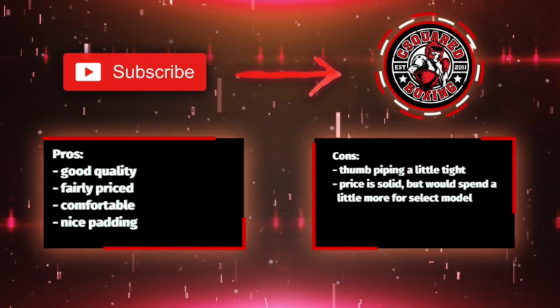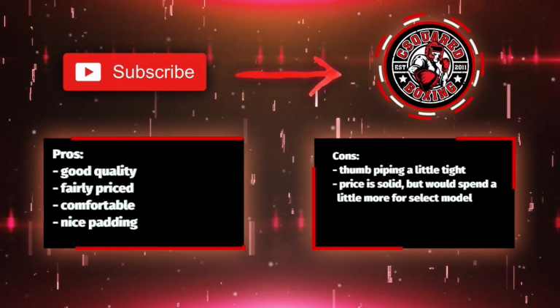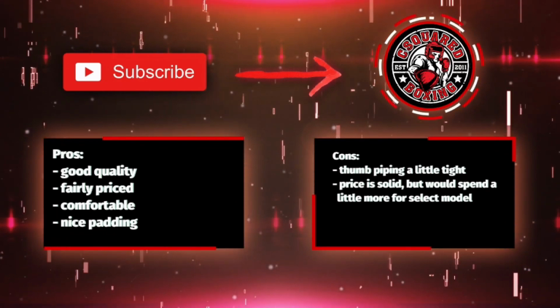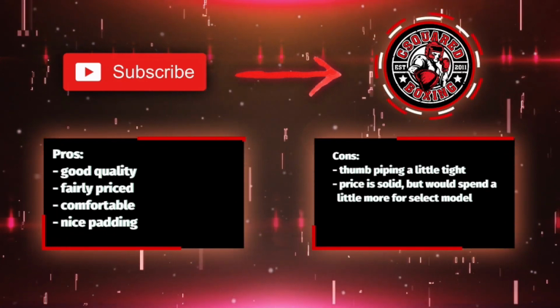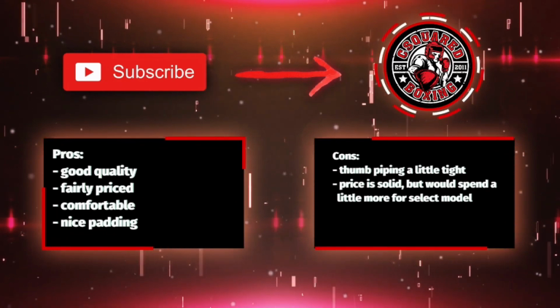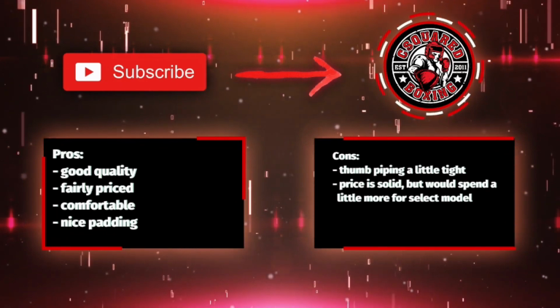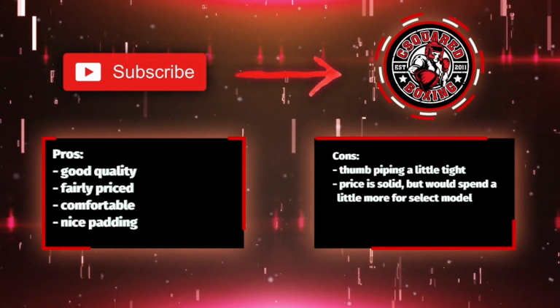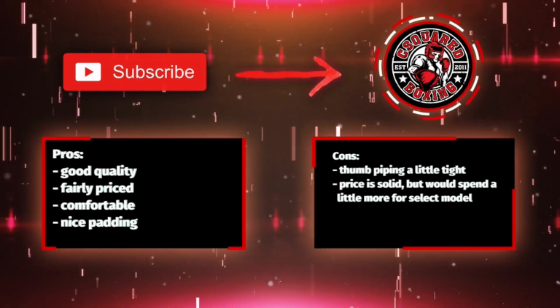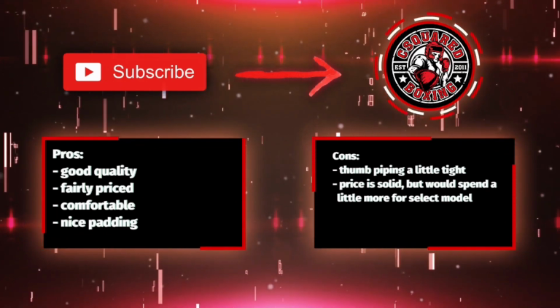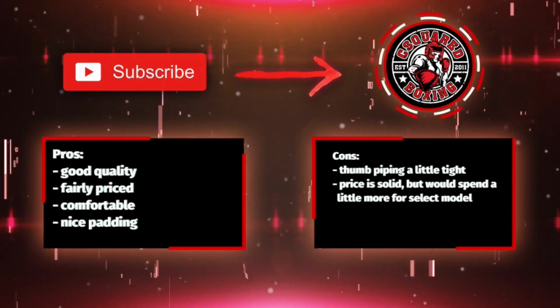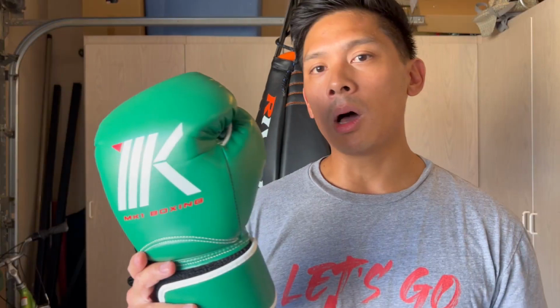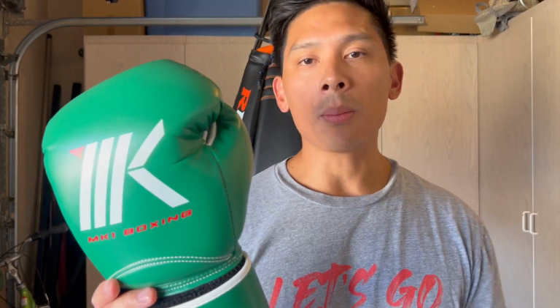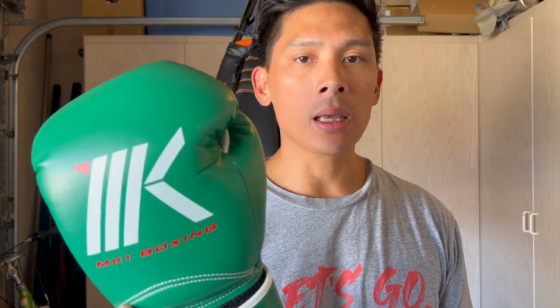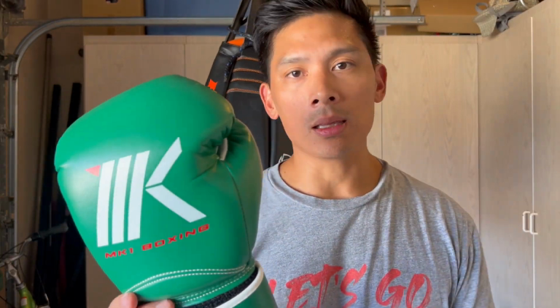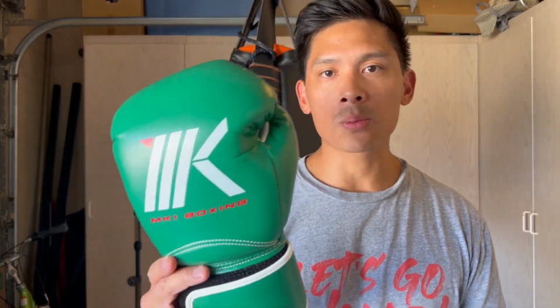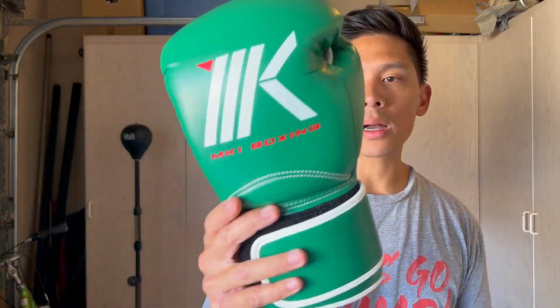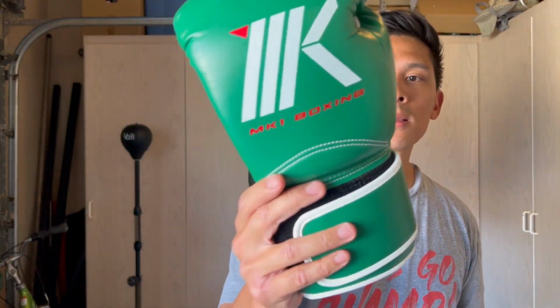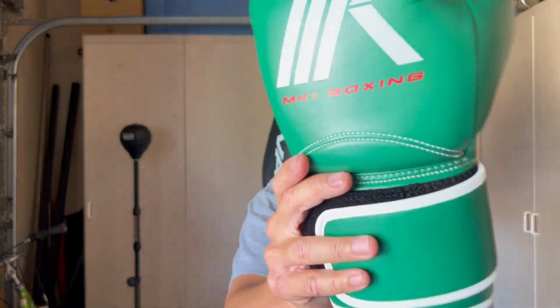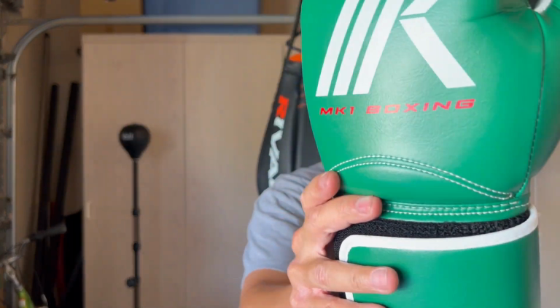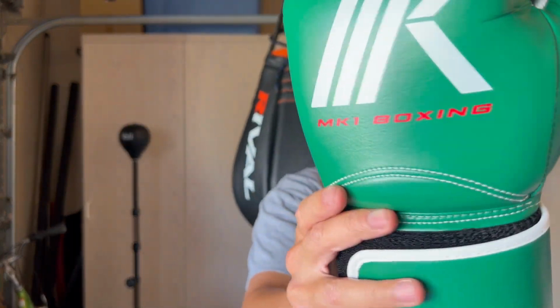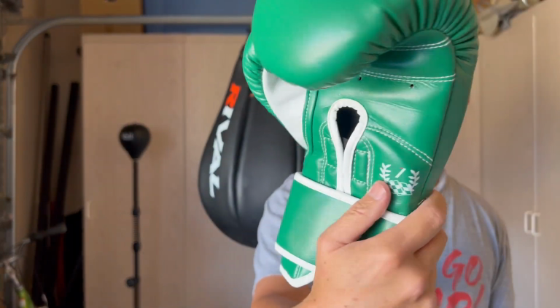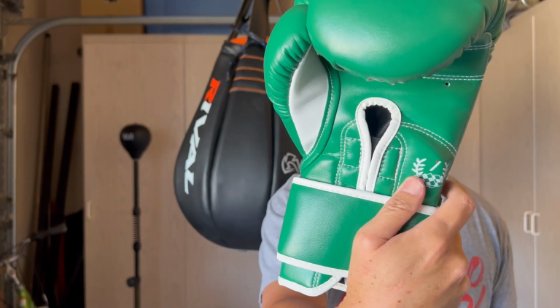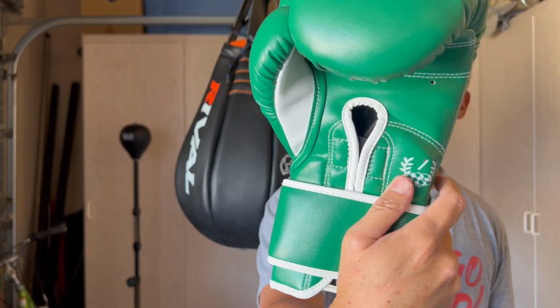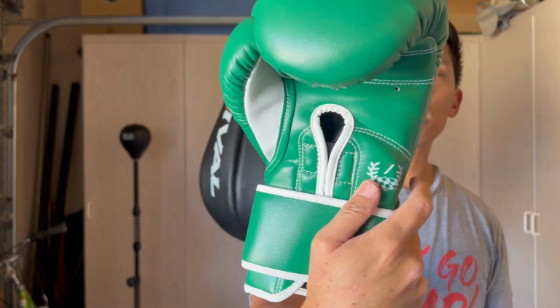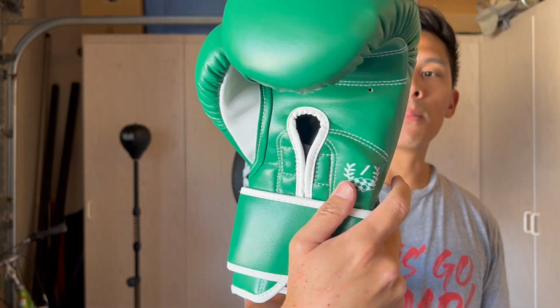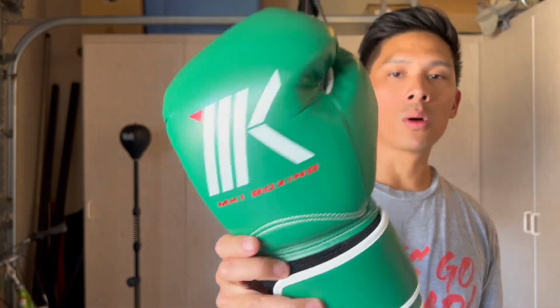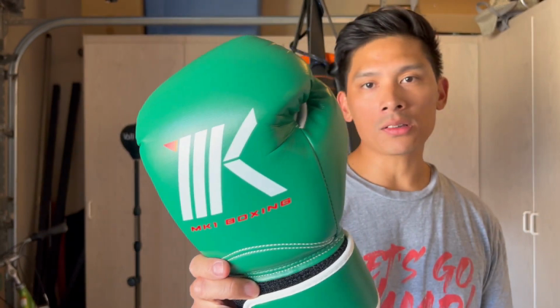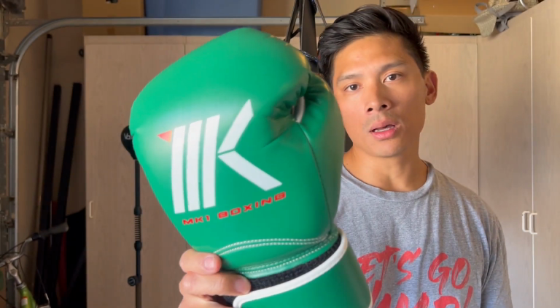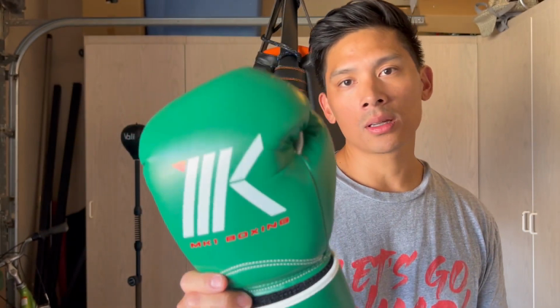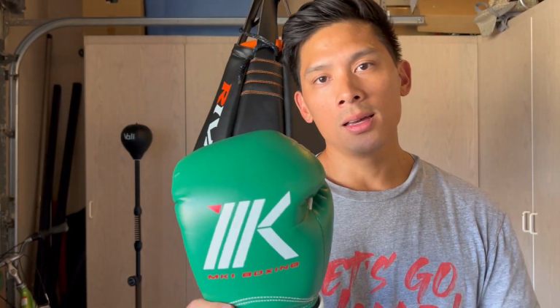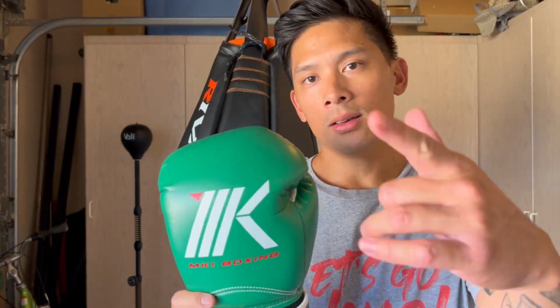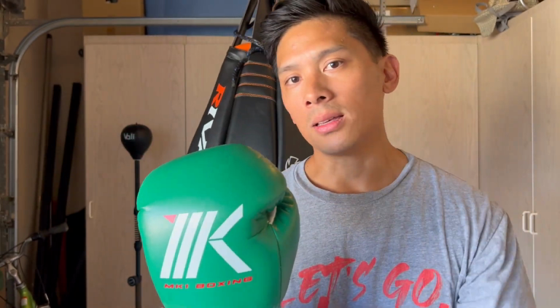If you guys have any questions or comments, put them down below. I'll put the link in the description box where you can find these MK1 Boxing Mark 1 boxing gloves. See you guys later.